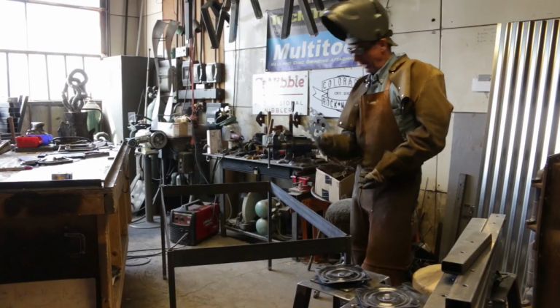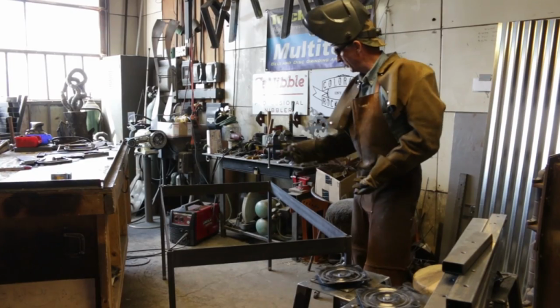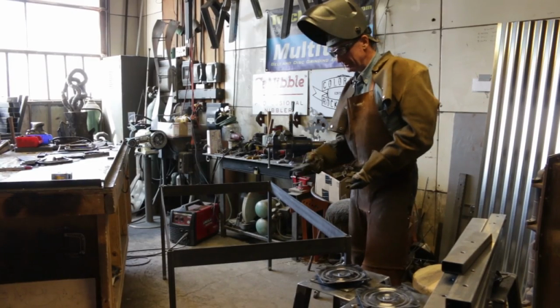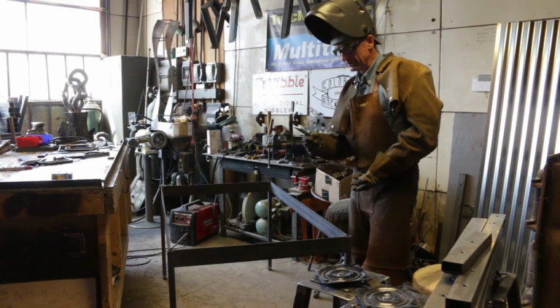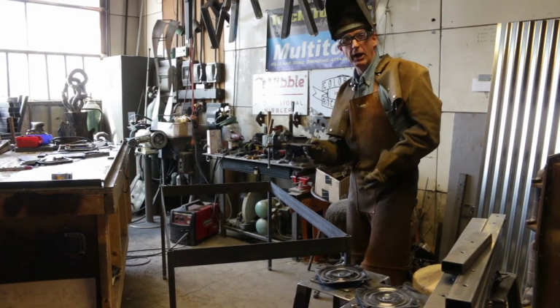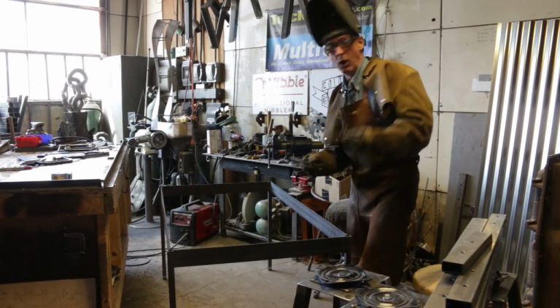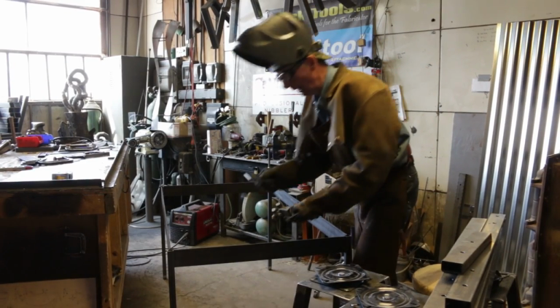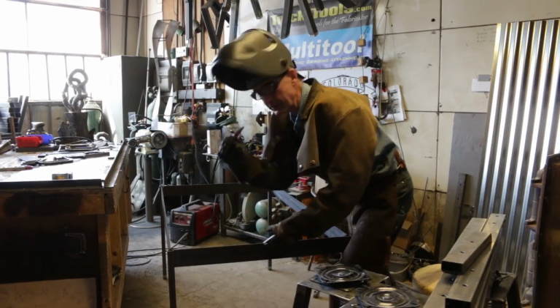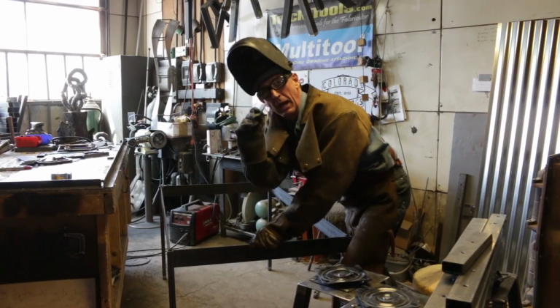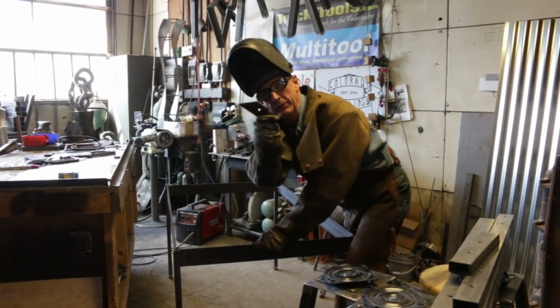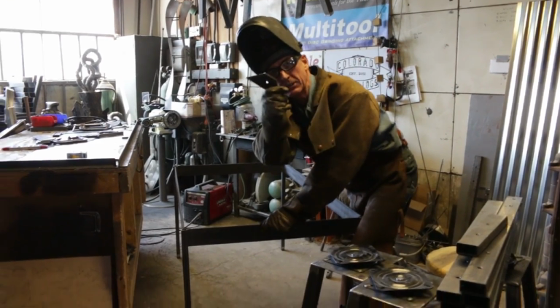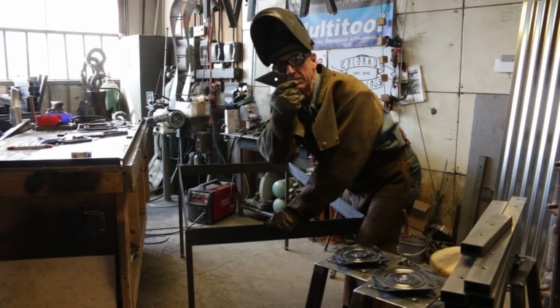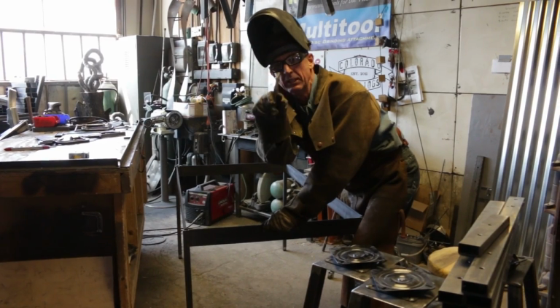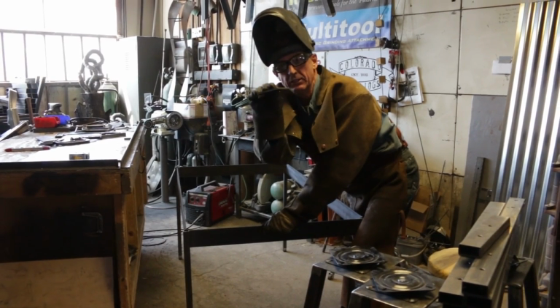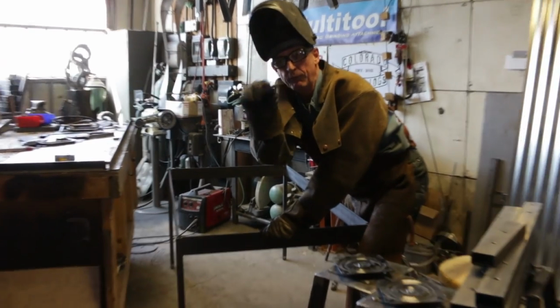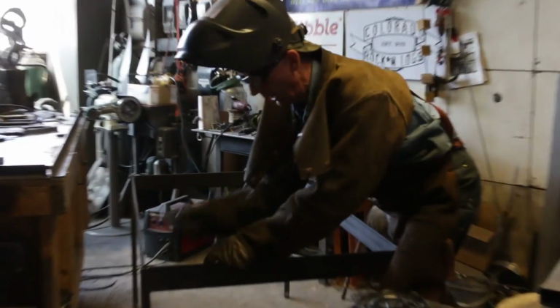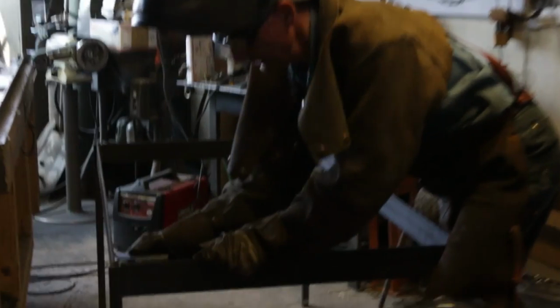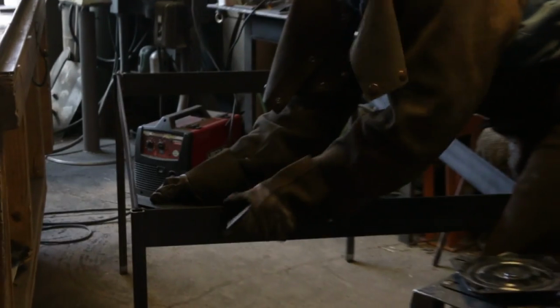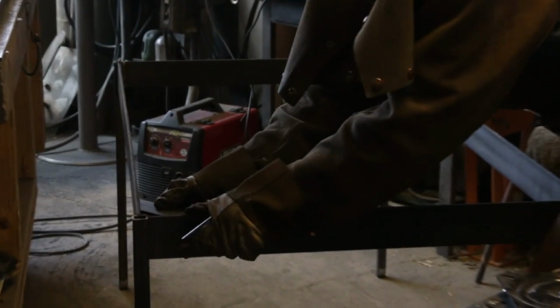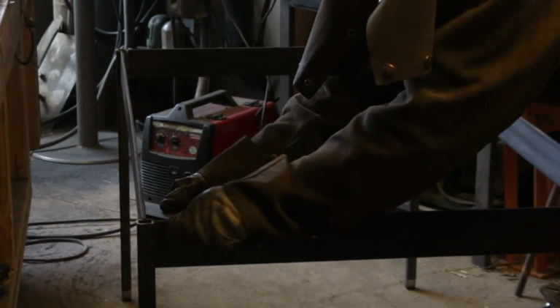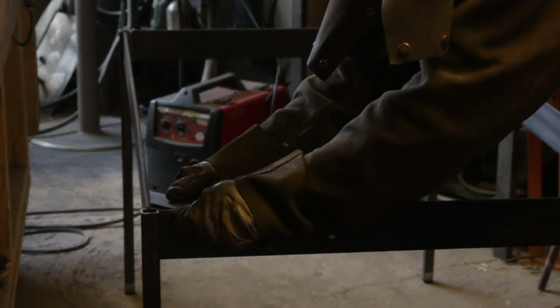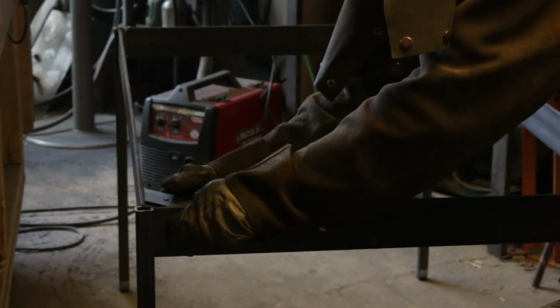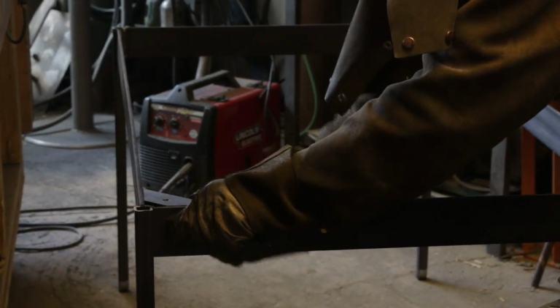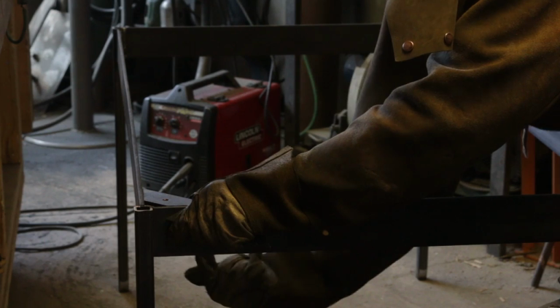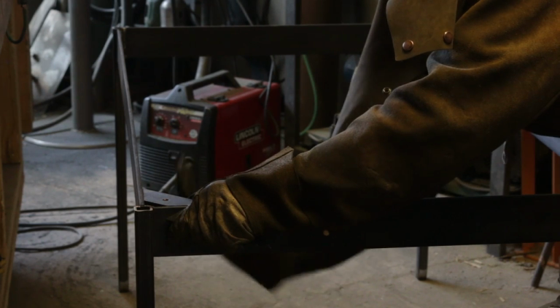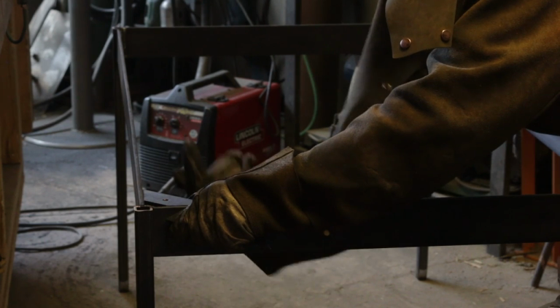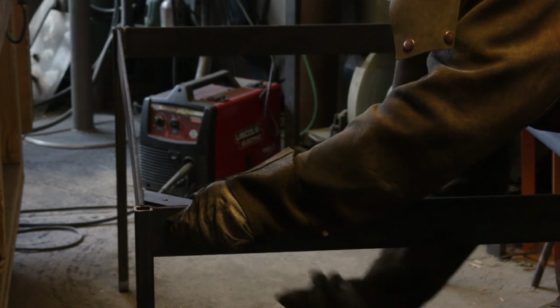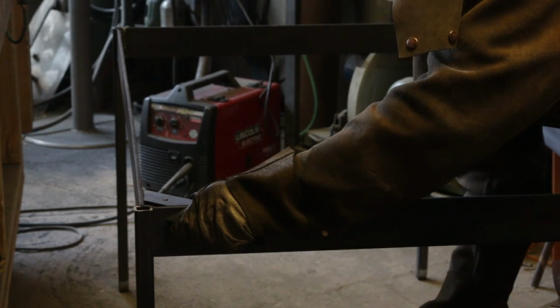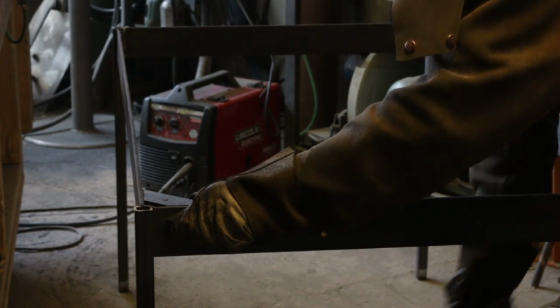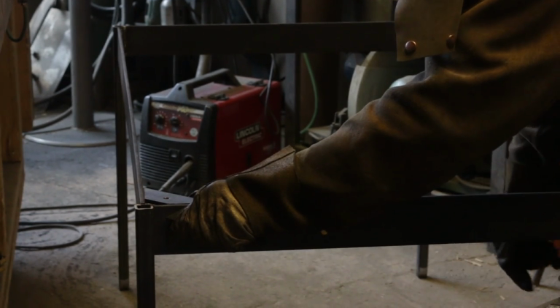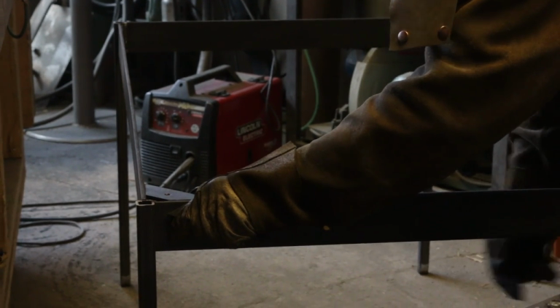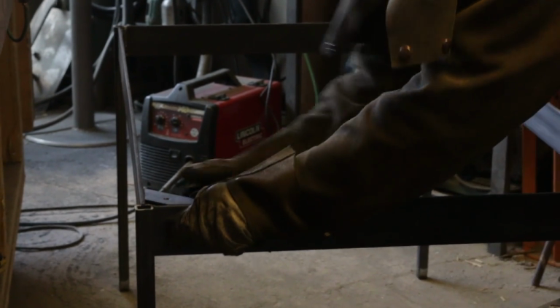Alright, so we've got this thing all squared up and welded off. The last thing we've got to do is attach these gussets — they're just little 45s that go in the corner like this. This is what we'll use to fasten the table top from underneath. Then we'll go to paint.